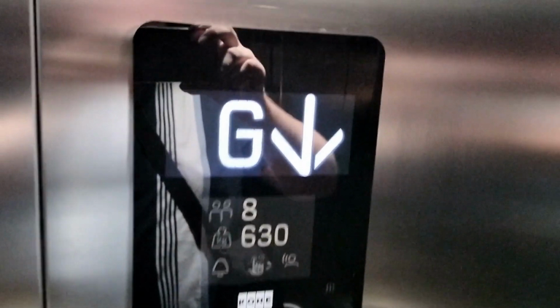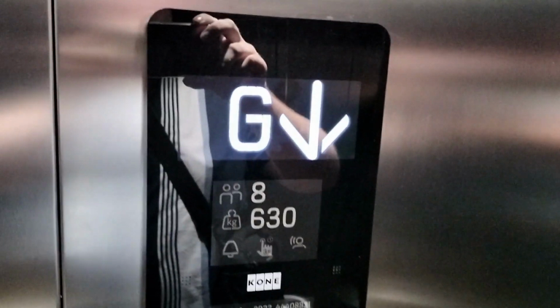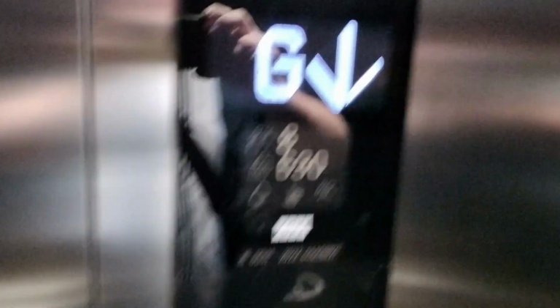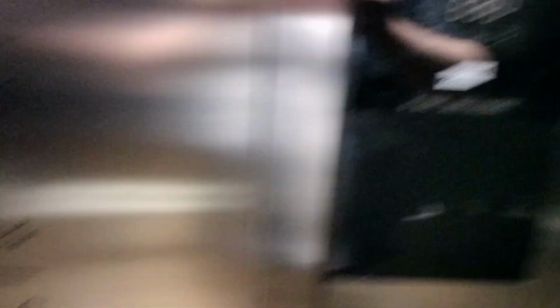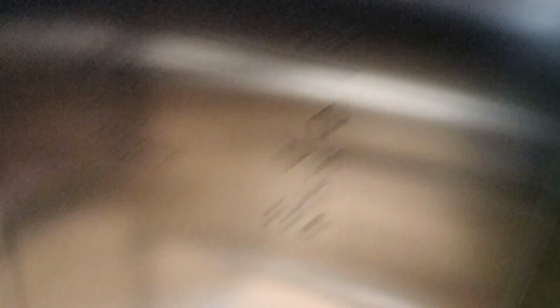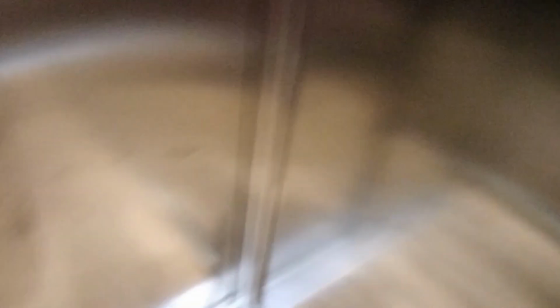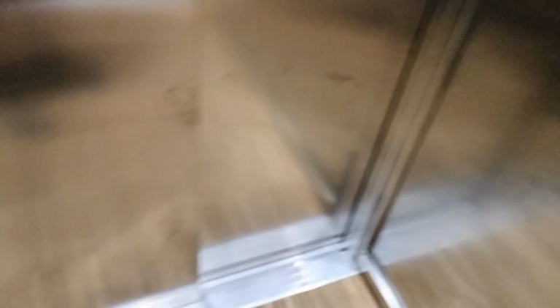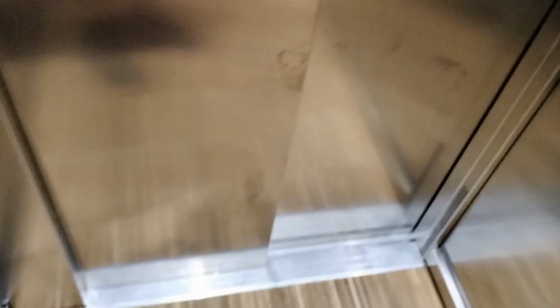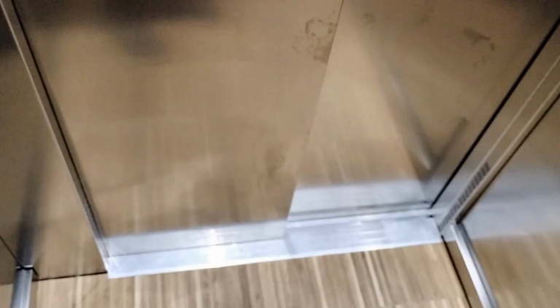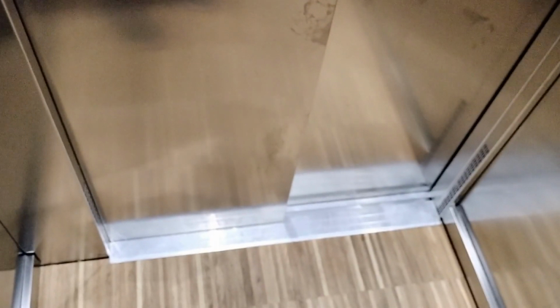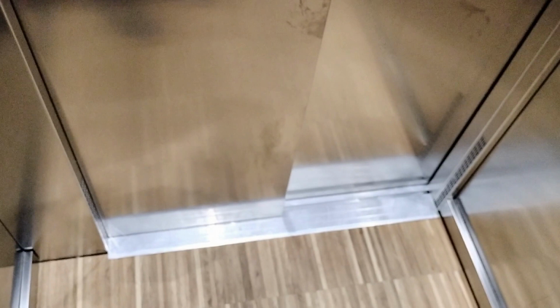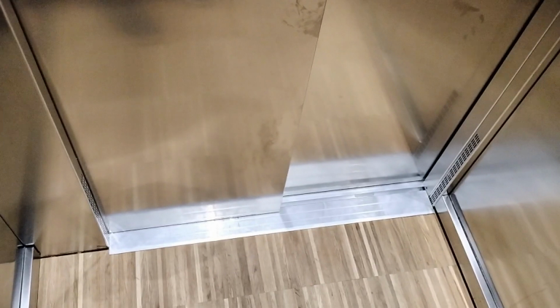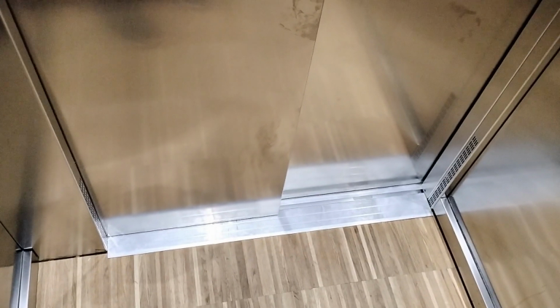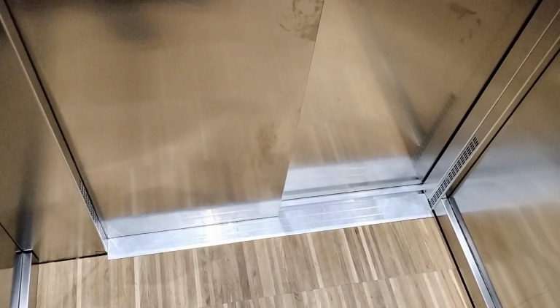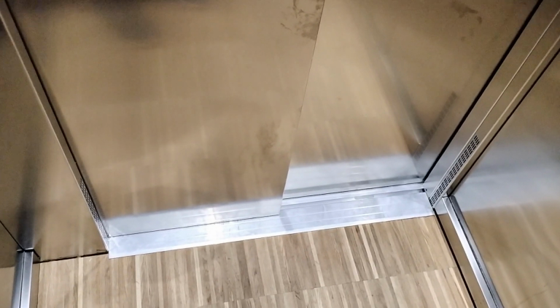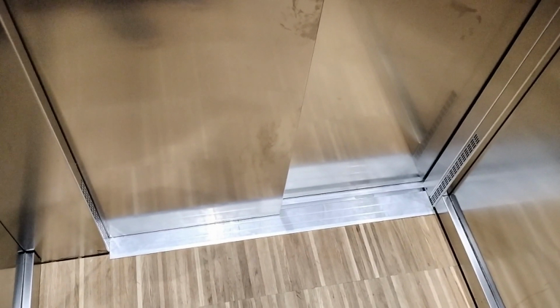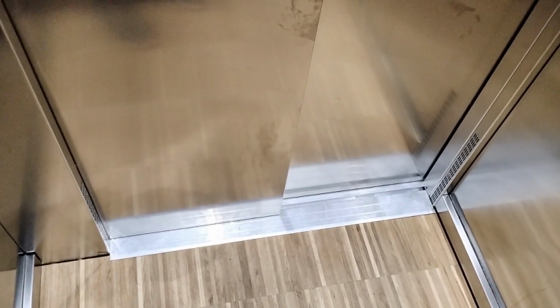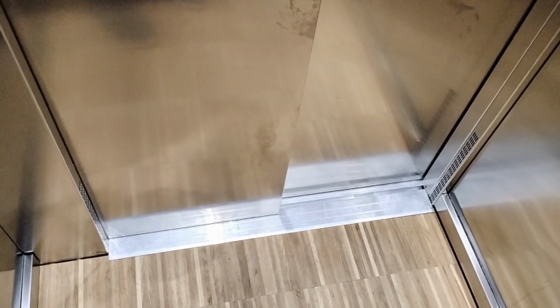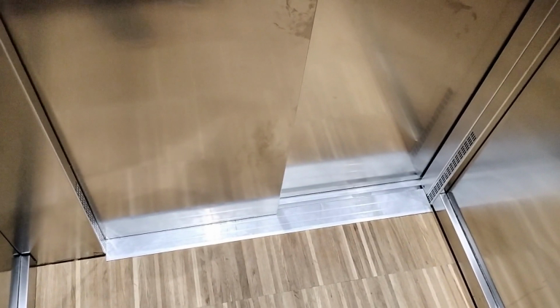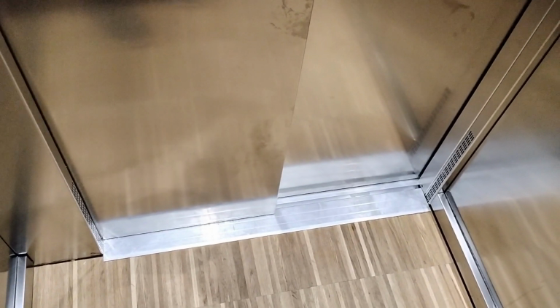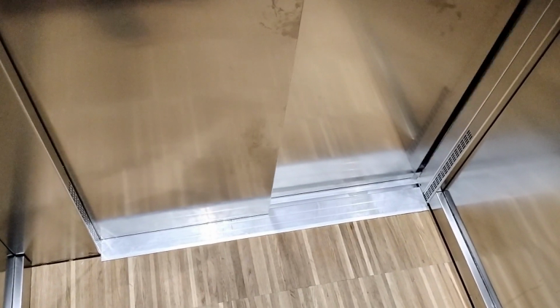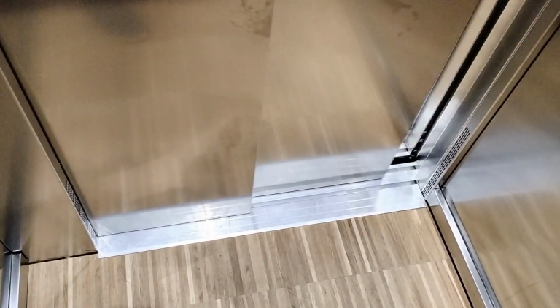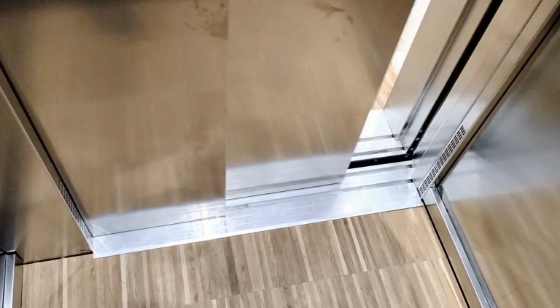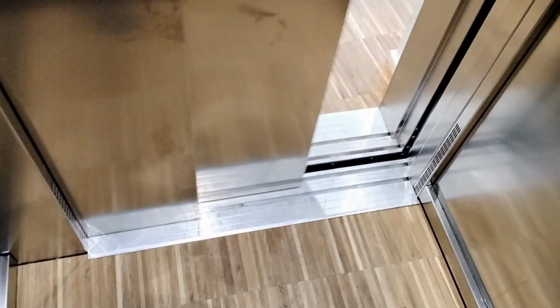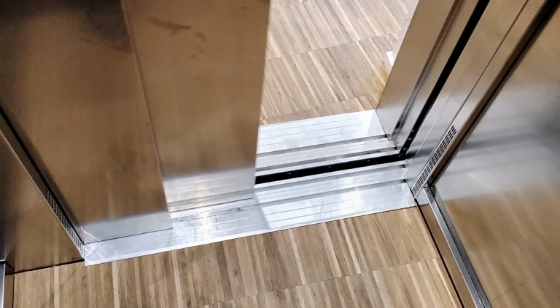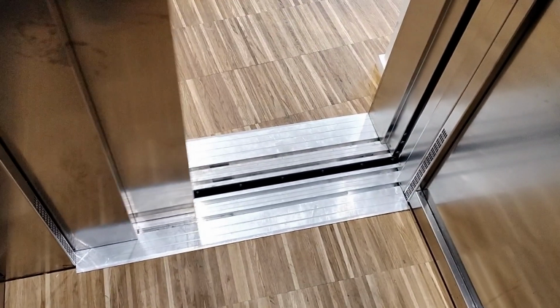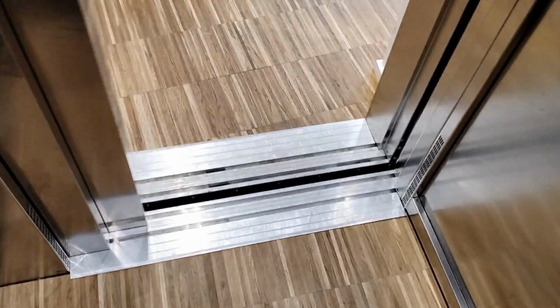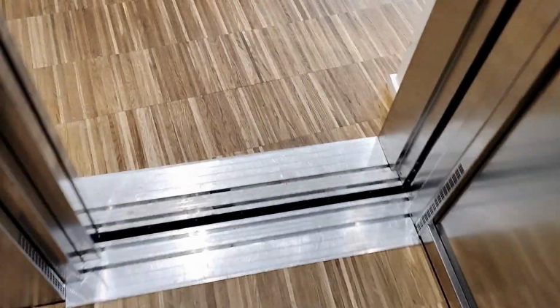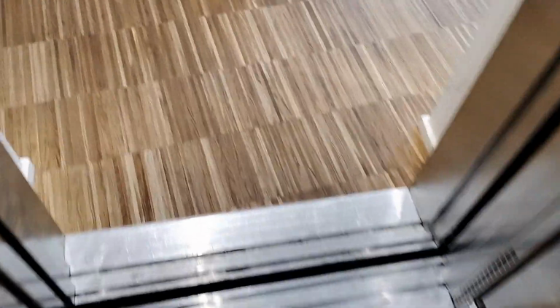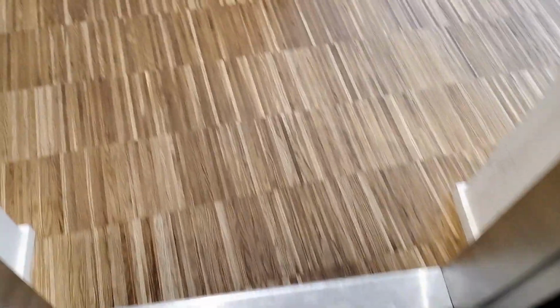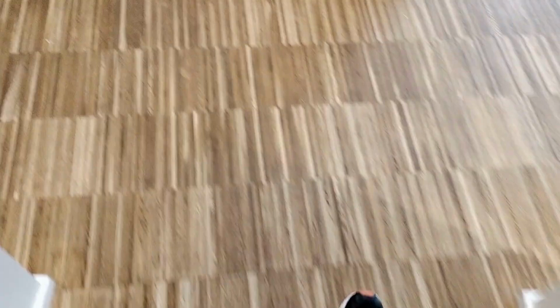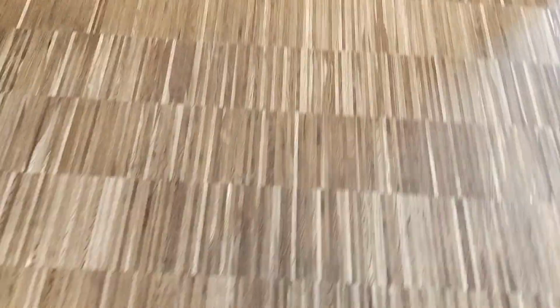Ground floor. This doesn't sound very good for a new lift though. Doors opening. Going up.